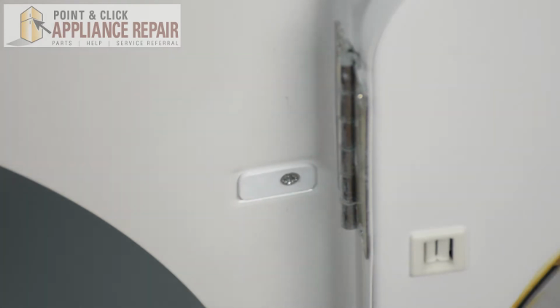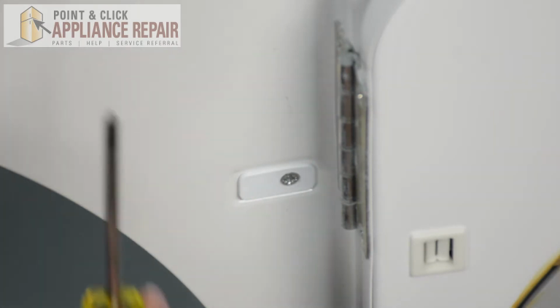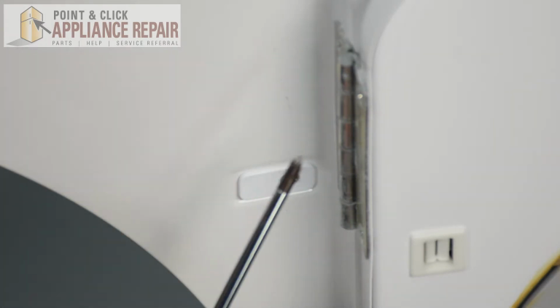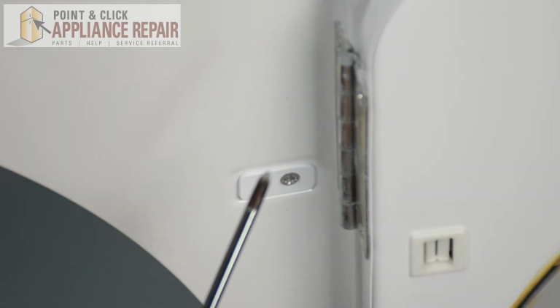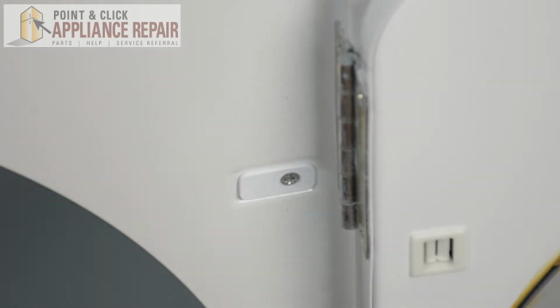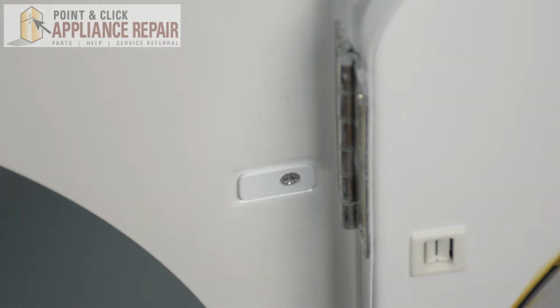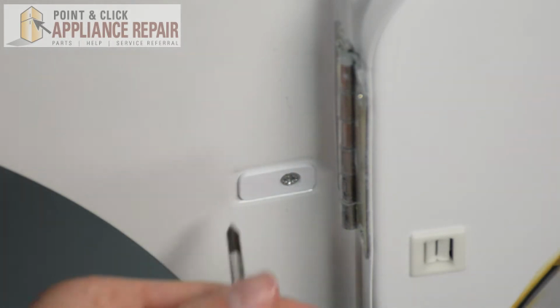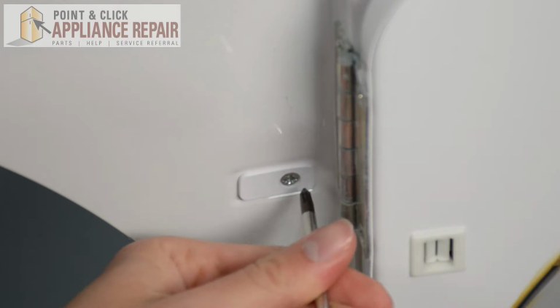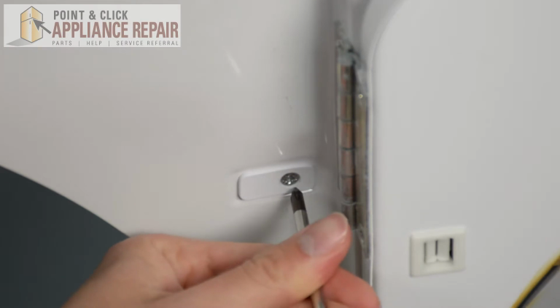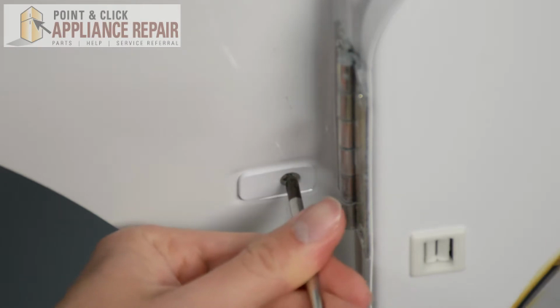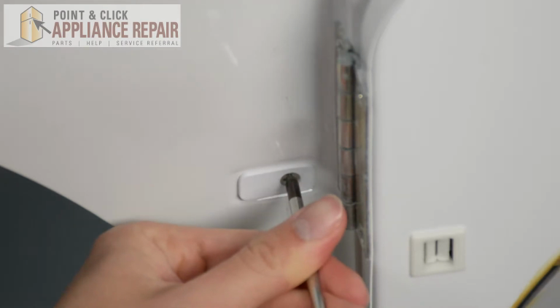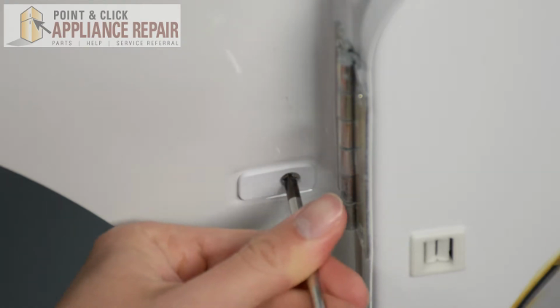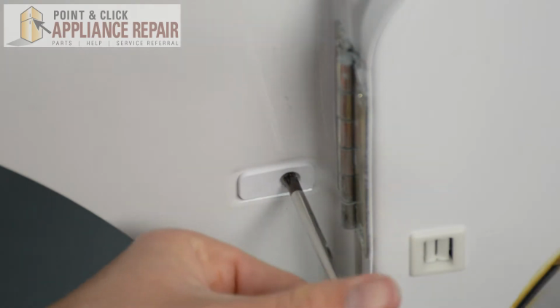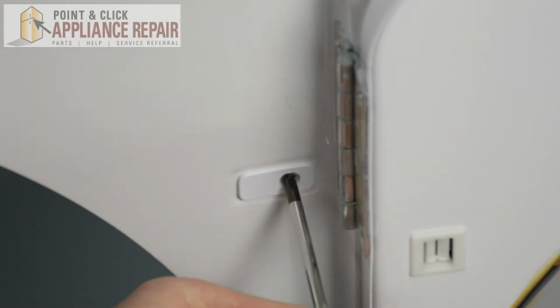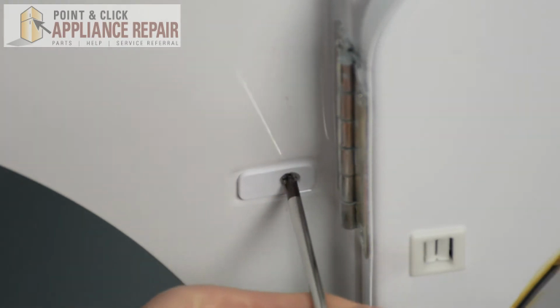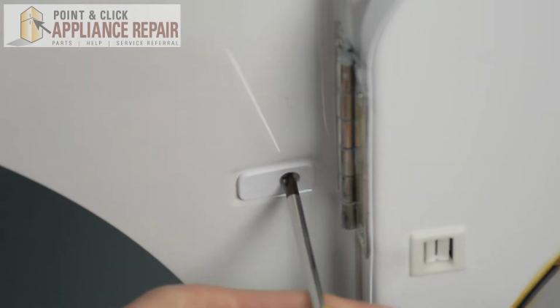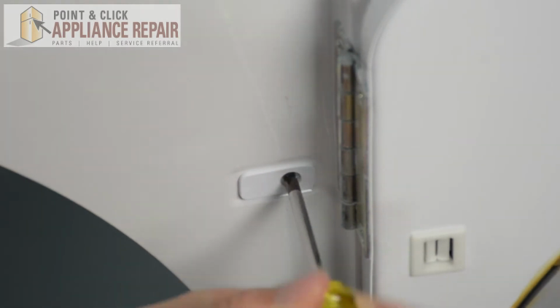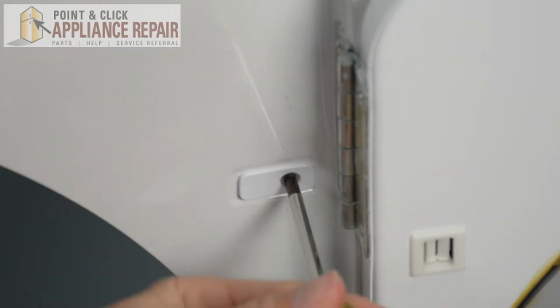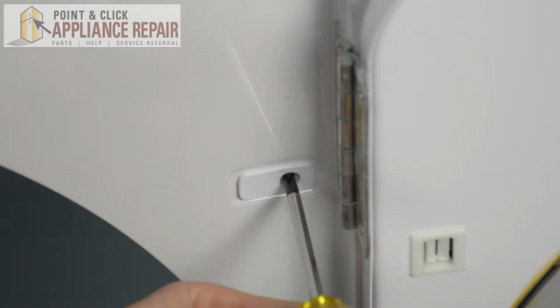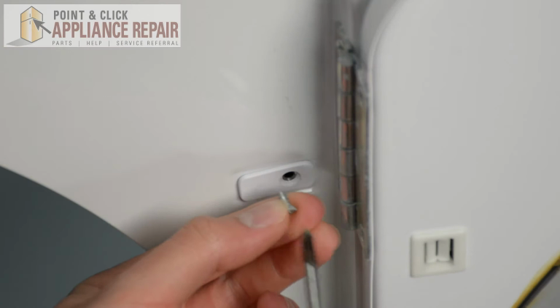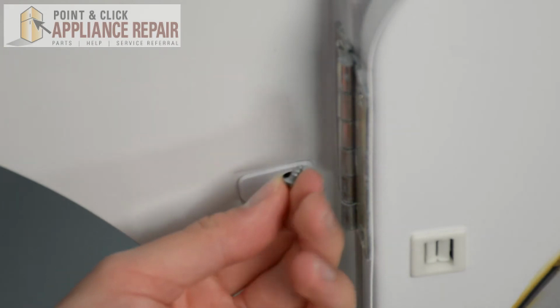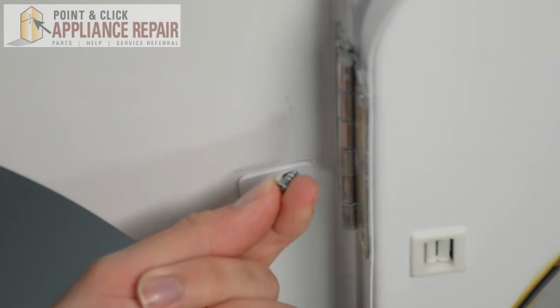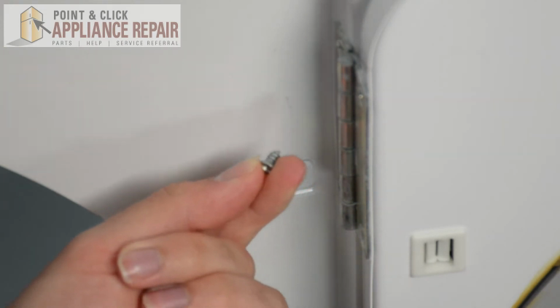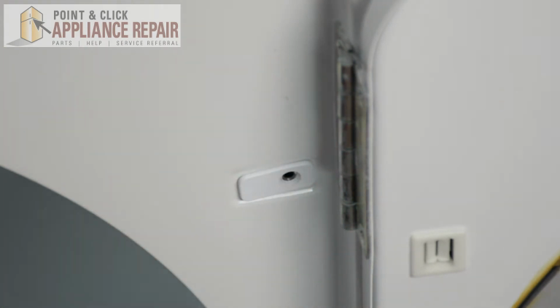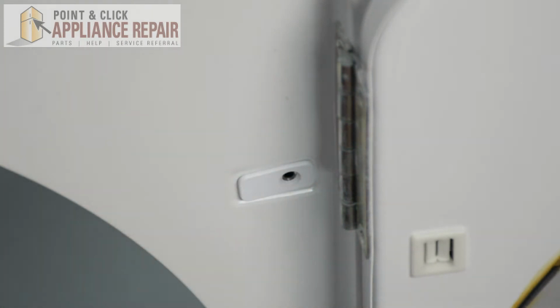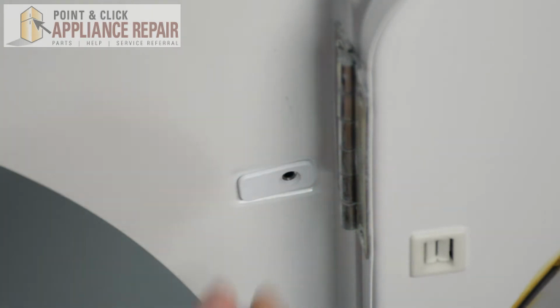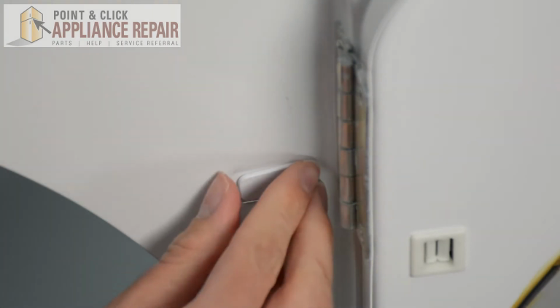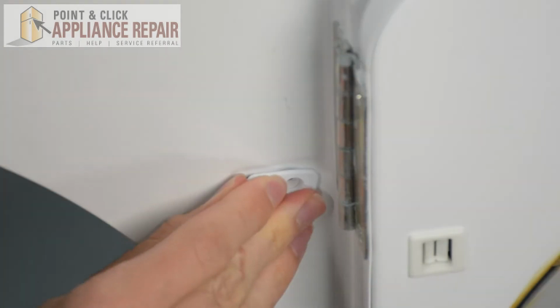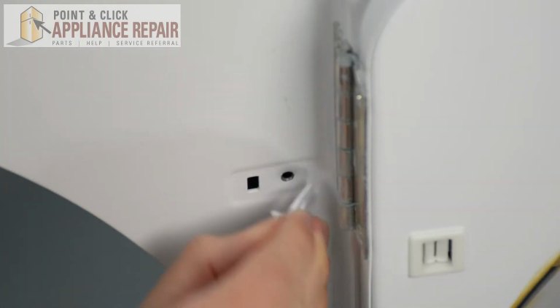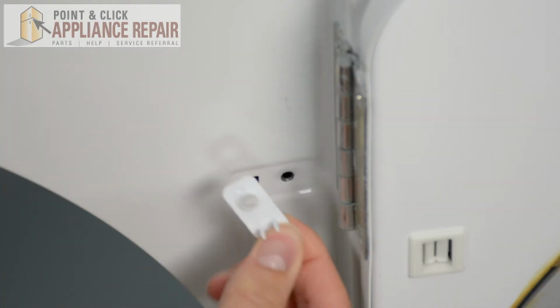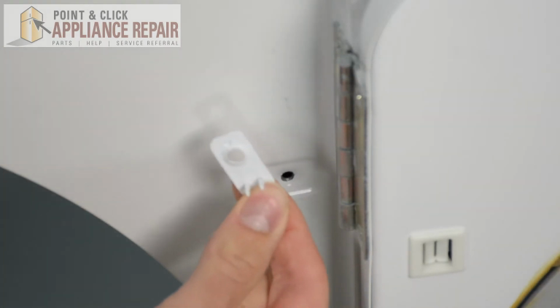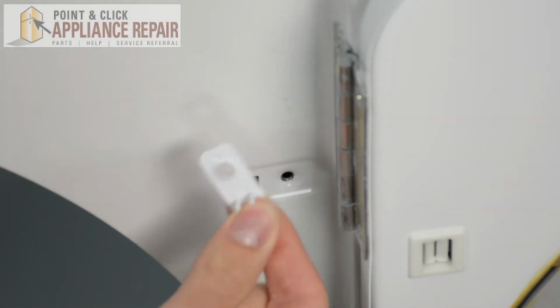With our Phillips head screwdriver we simply have to unscrew the screw that is holding it in. Take the screw out, and then take the plug out.